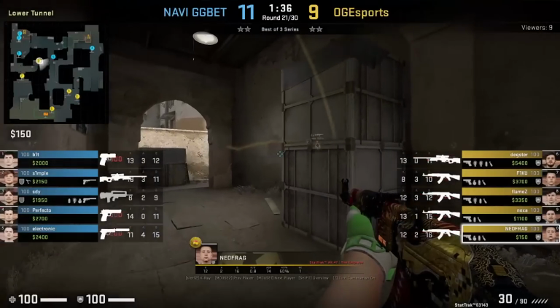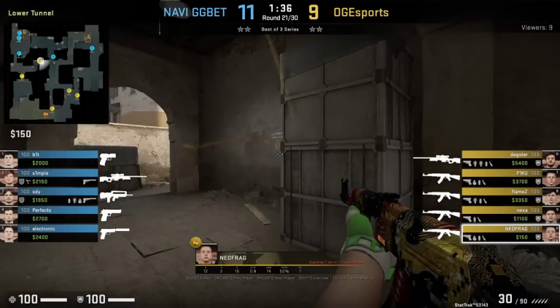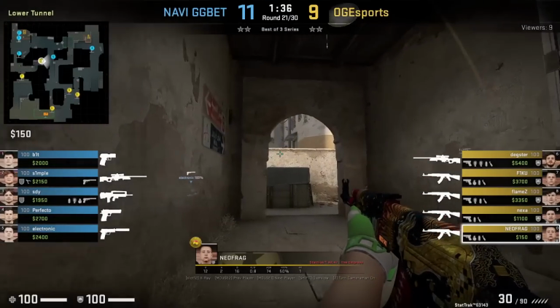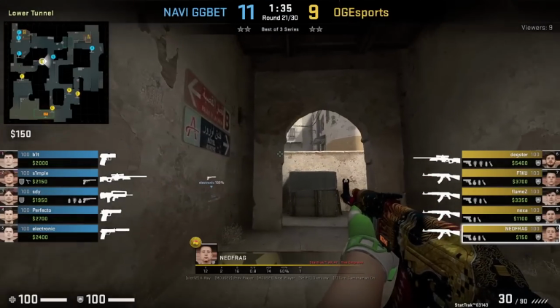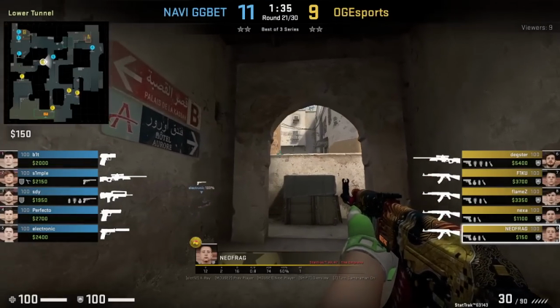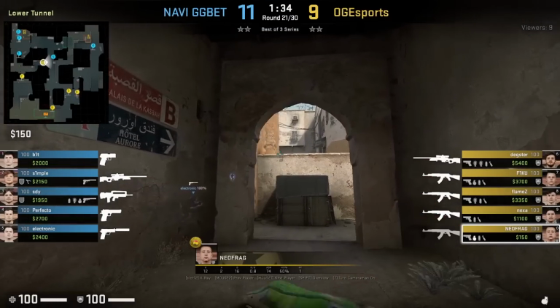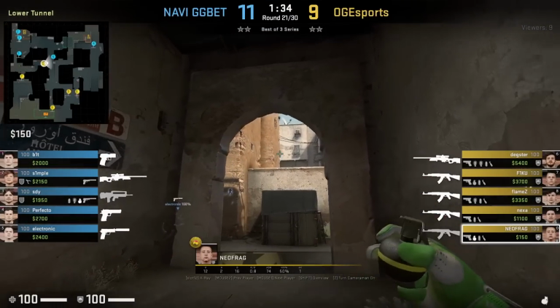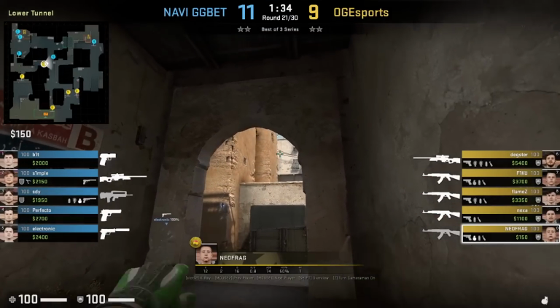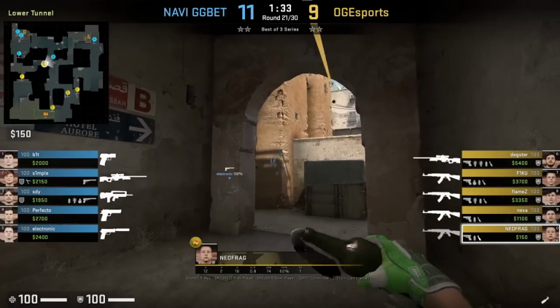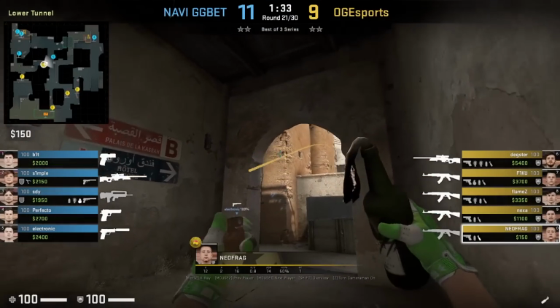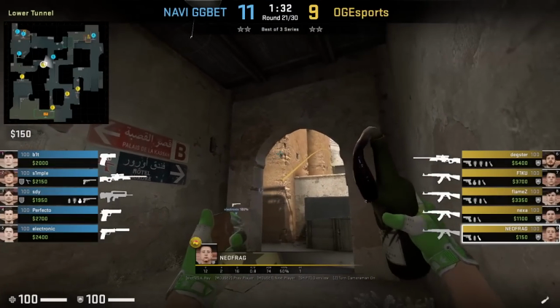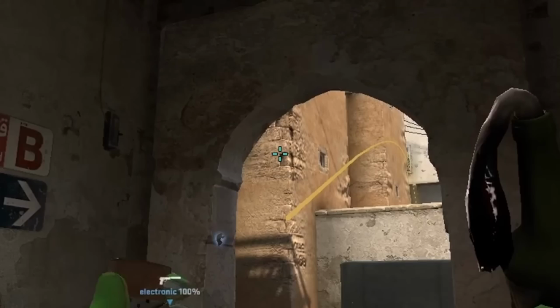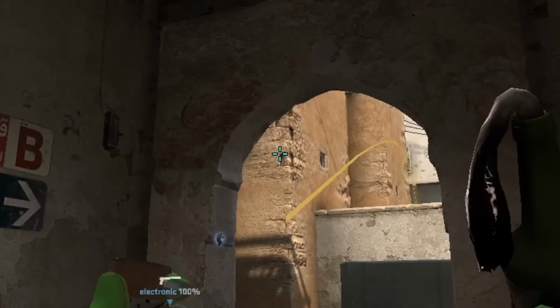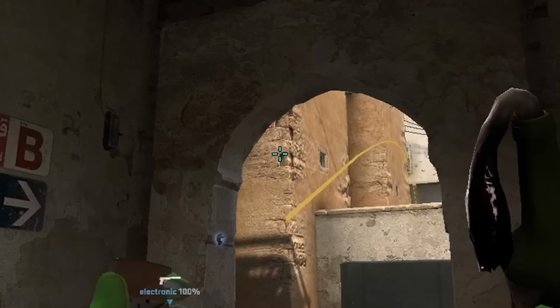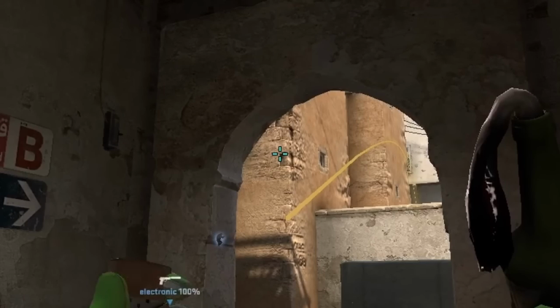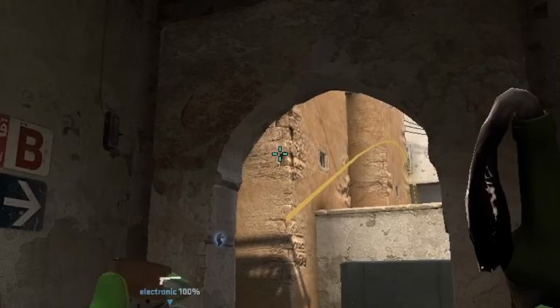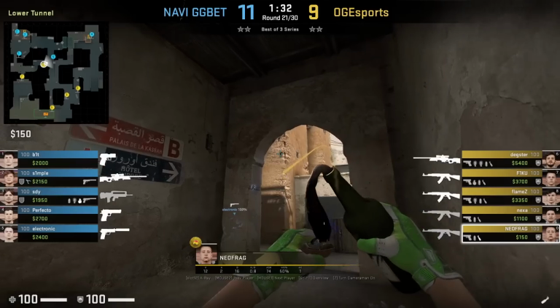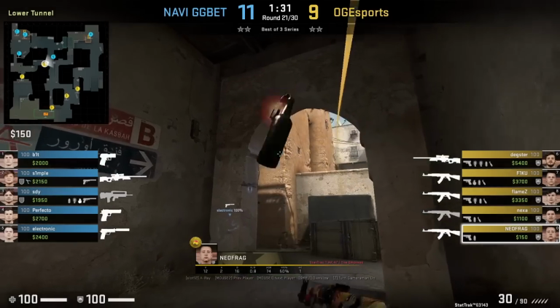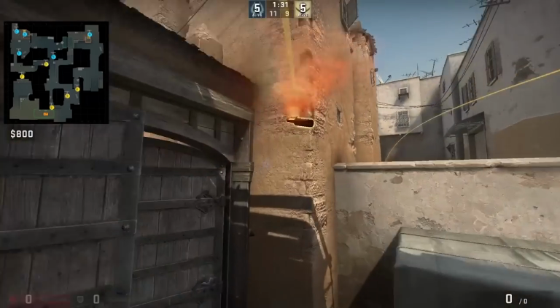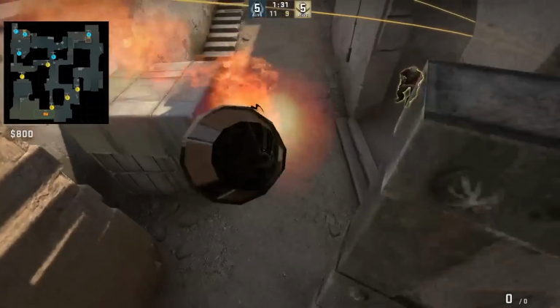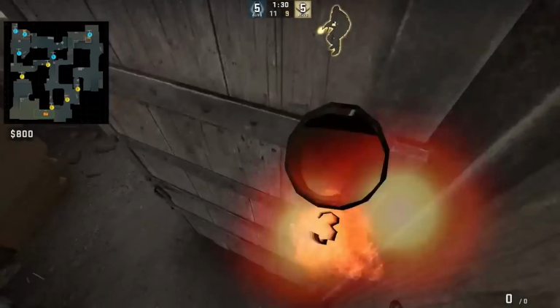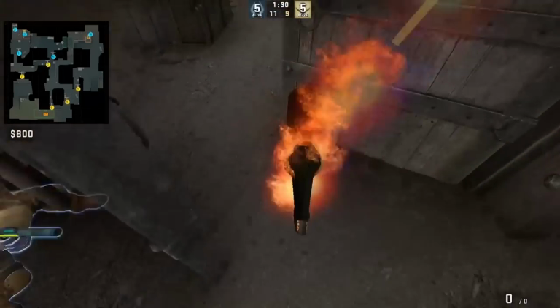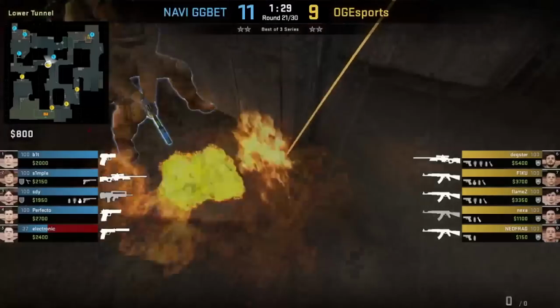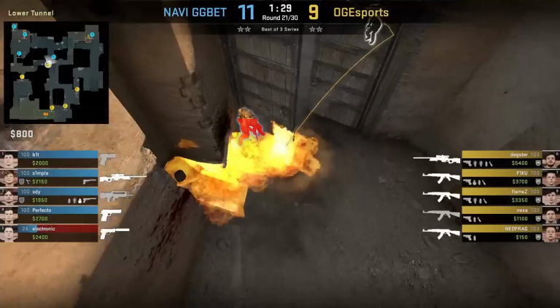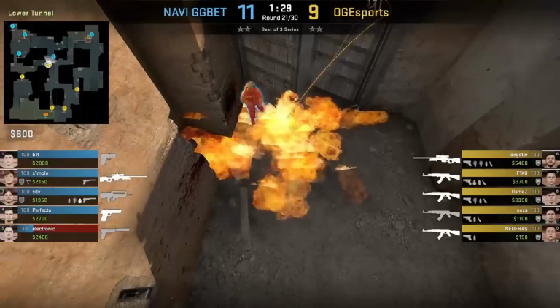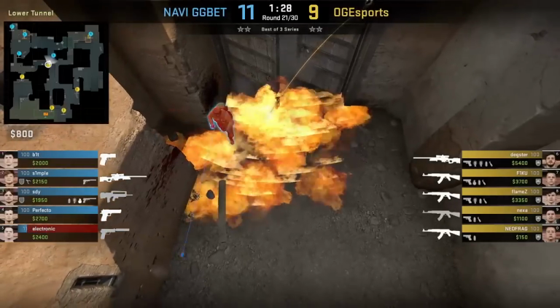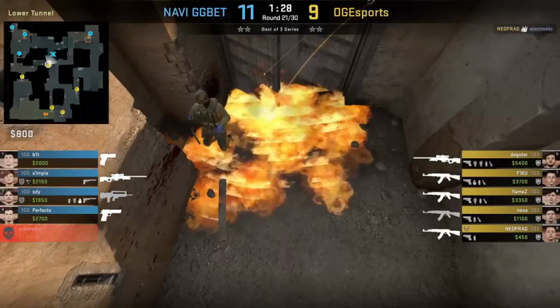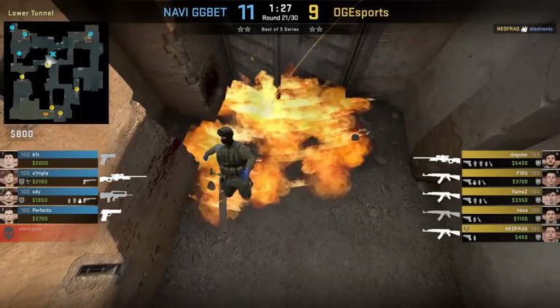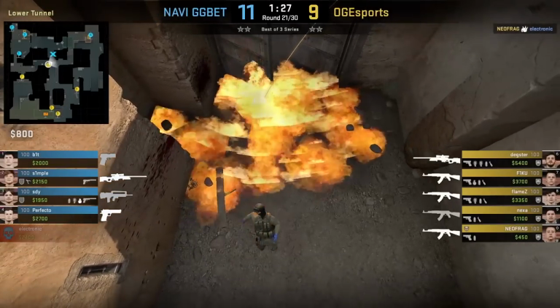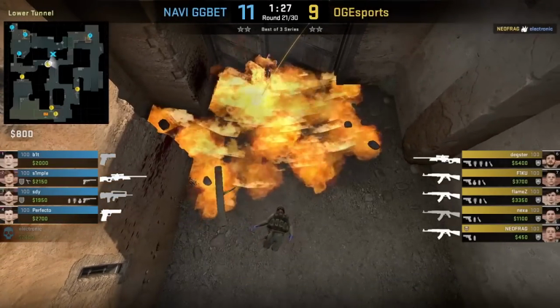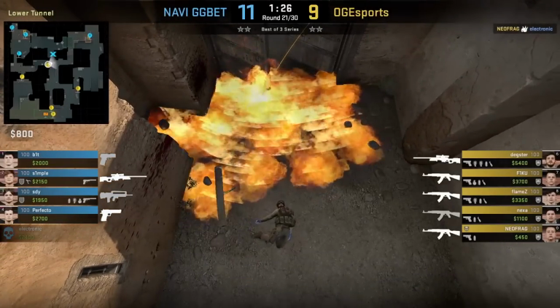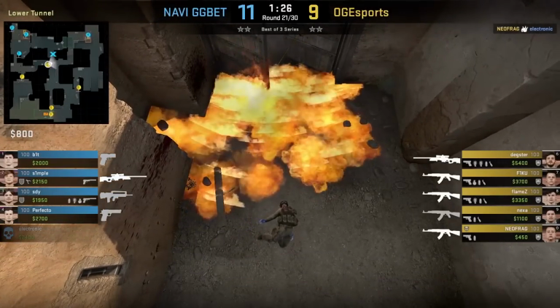Neofrag throwing the Alexi B mid door molotov shown in the past. Stand in front of the box, aim at the corner of the square, walk two steps forward and left-flick throw. Afterwards, he spams the door and the molly finishes off Electronic. The molly covers both sides of the door.